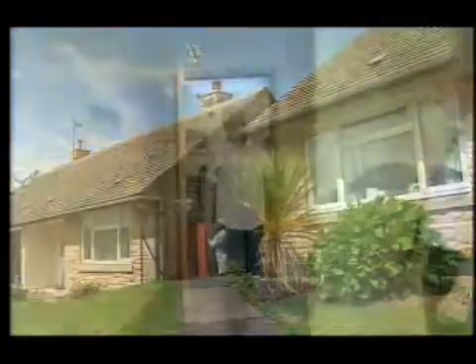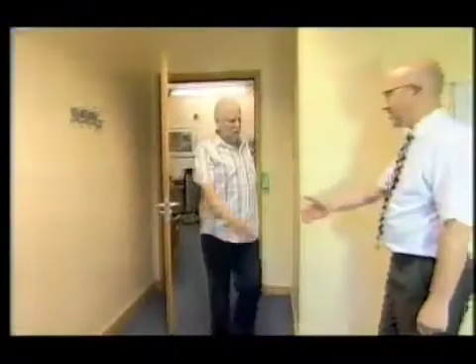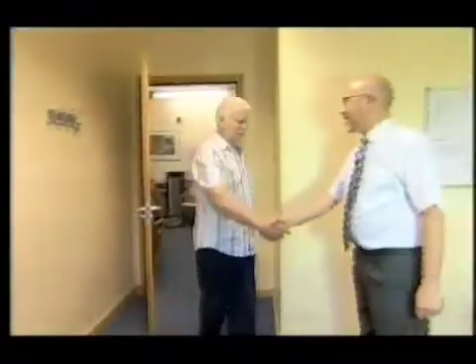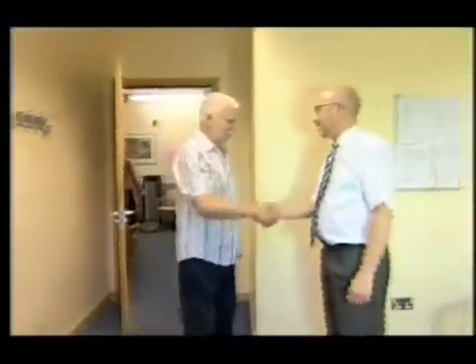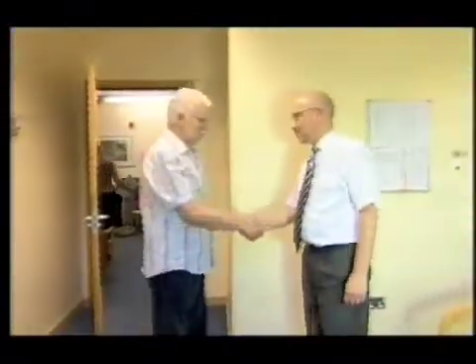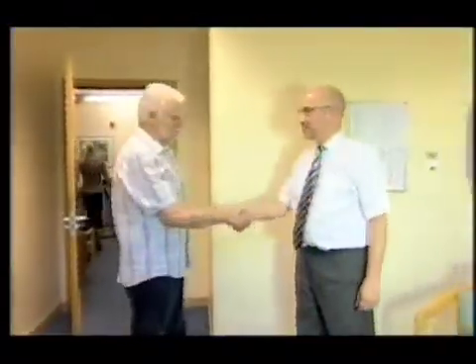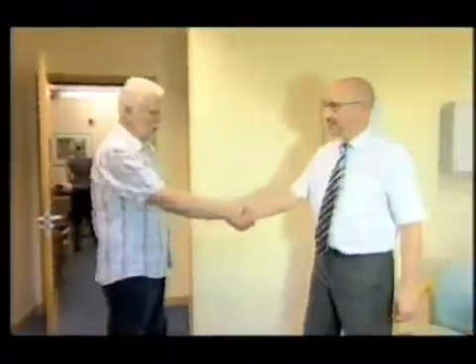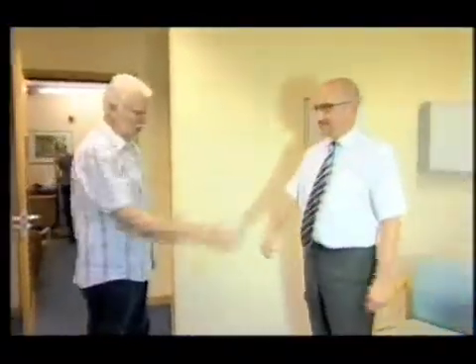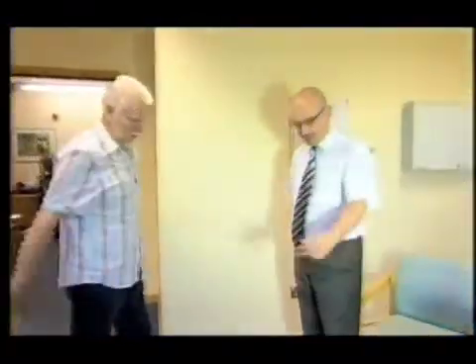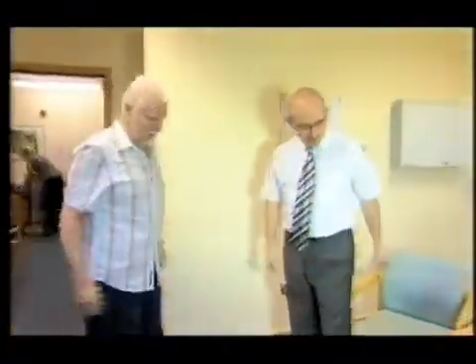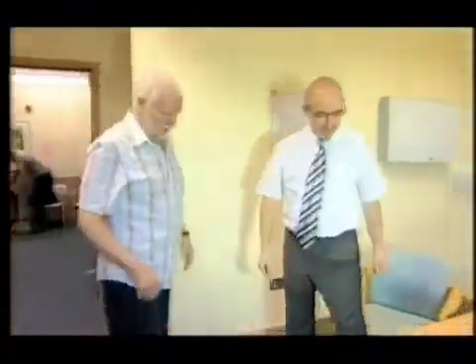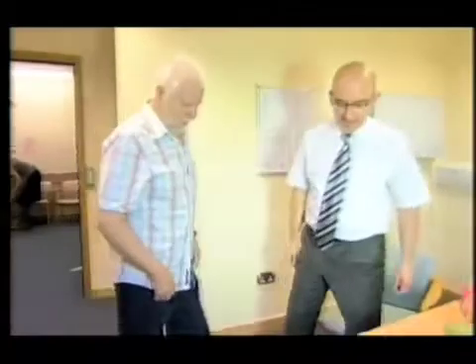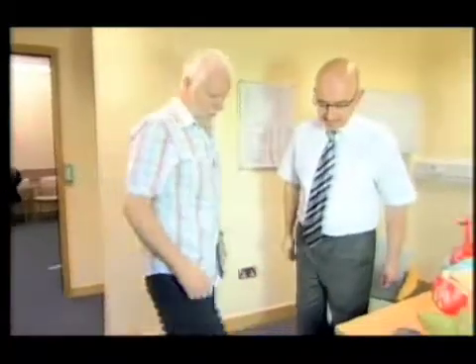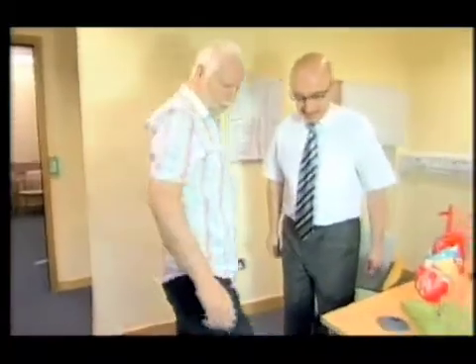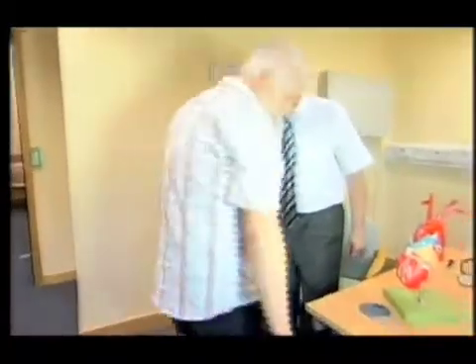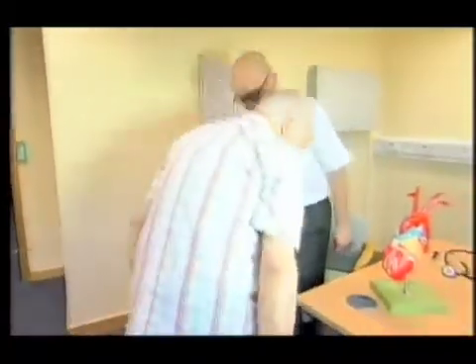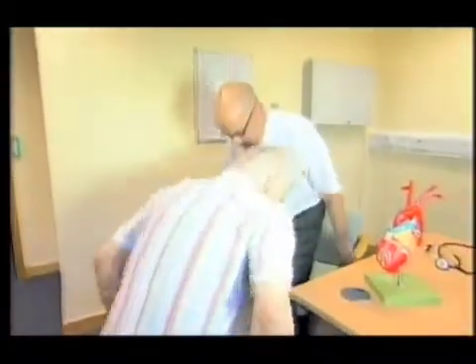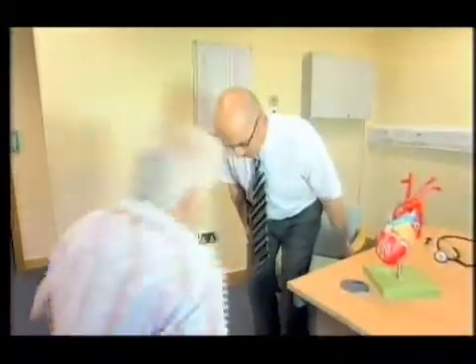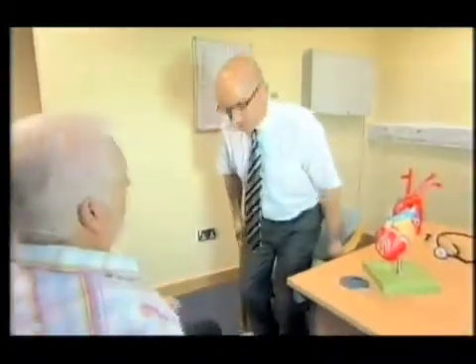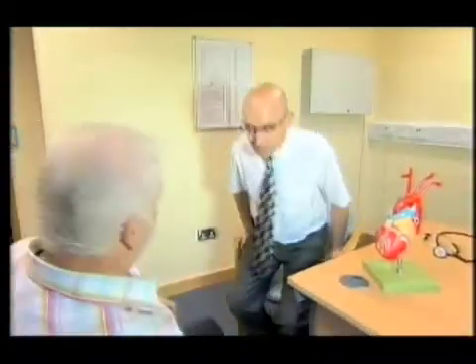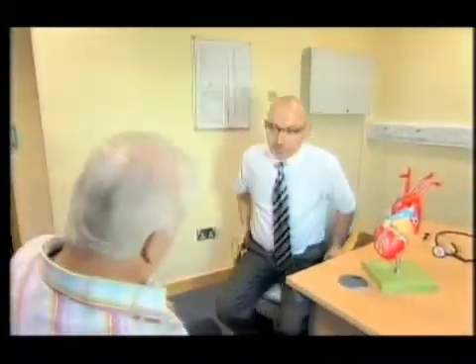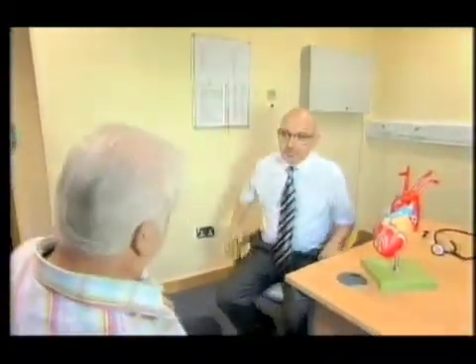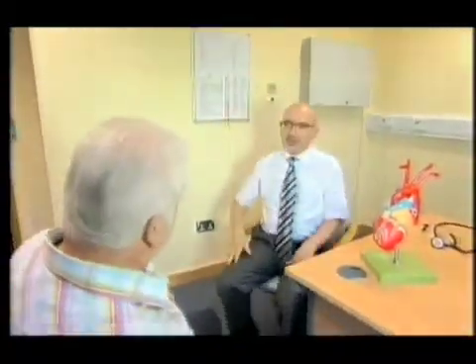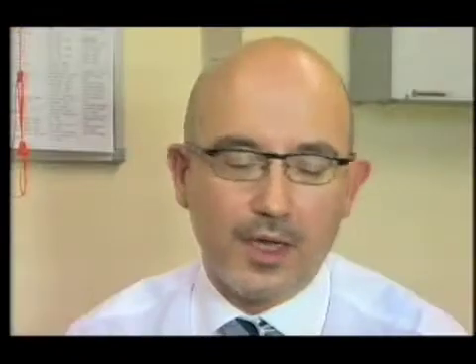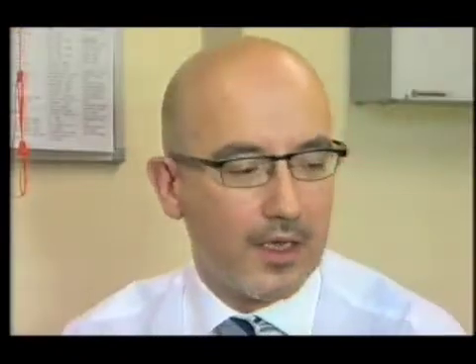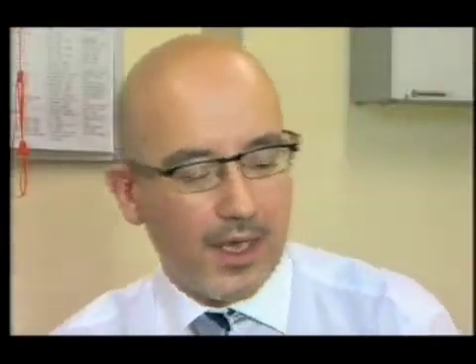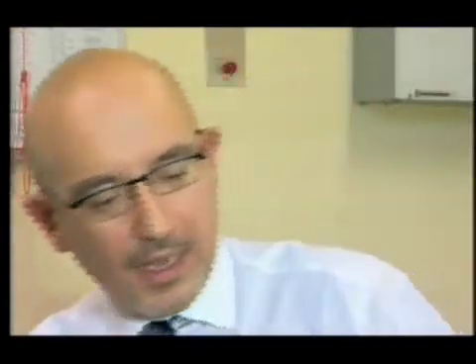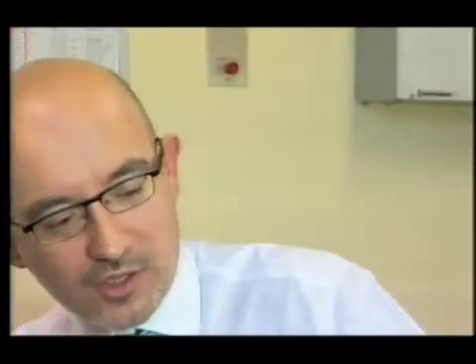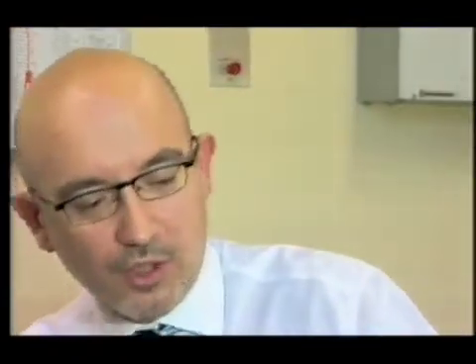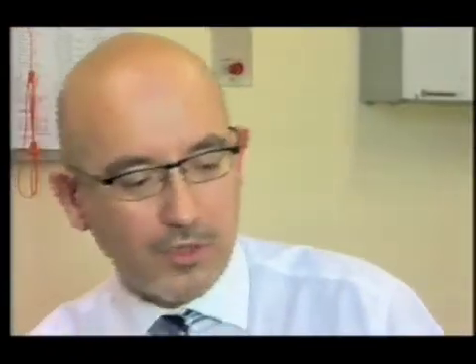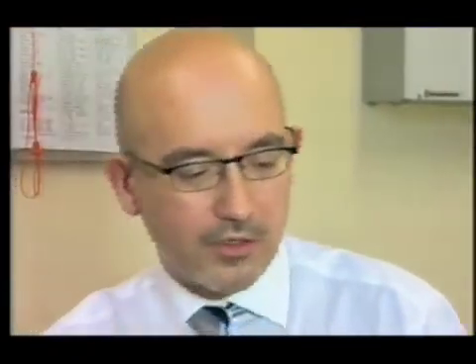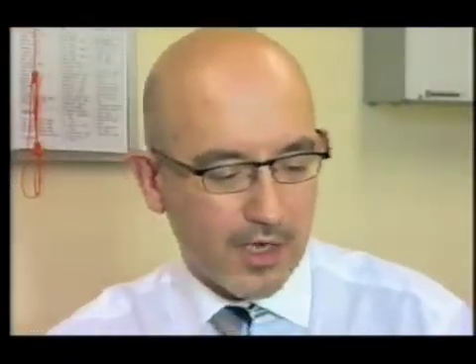Heart surgeon Norman Briffer has pioneered this trial. He approached a Sheffield charity to fund £22,000 worth of equipment. The Northern General is now the only cardiac centre in Yorkshire offering keyhole vein removal.